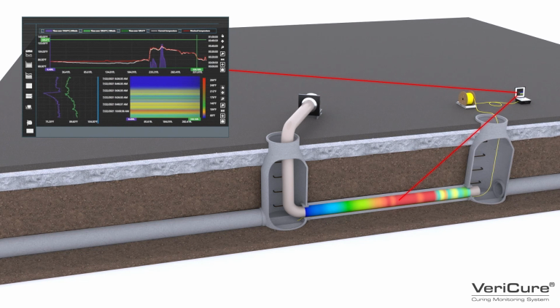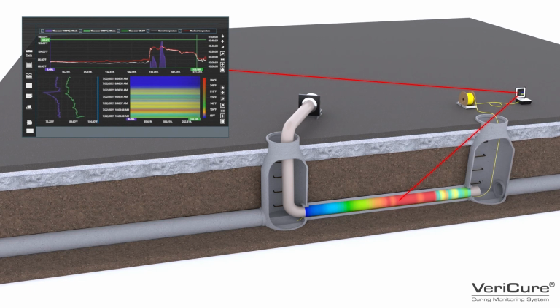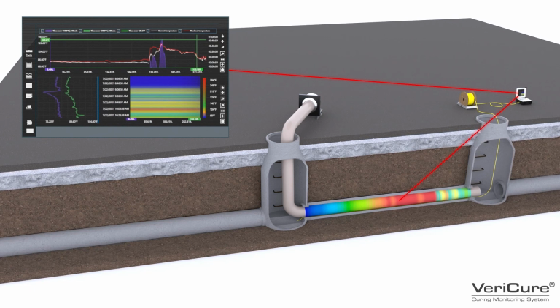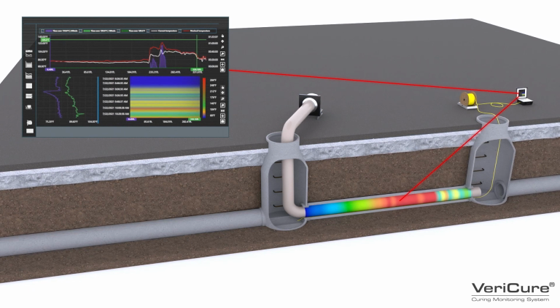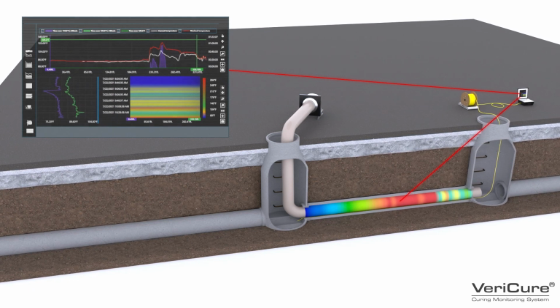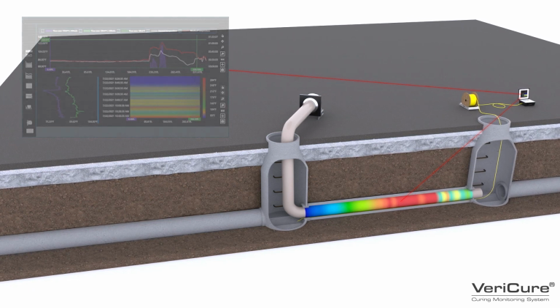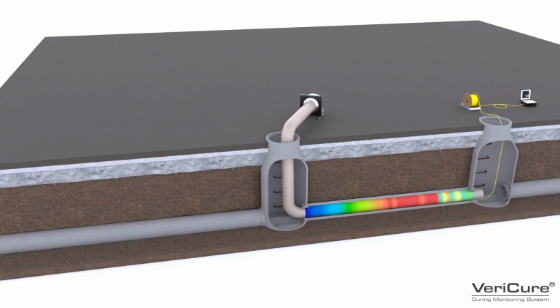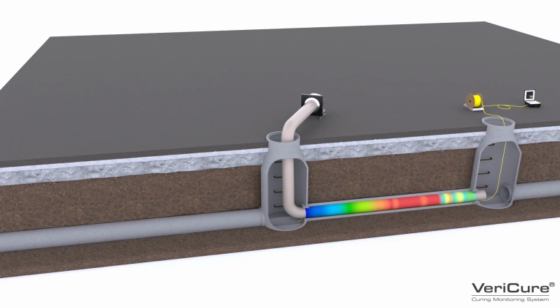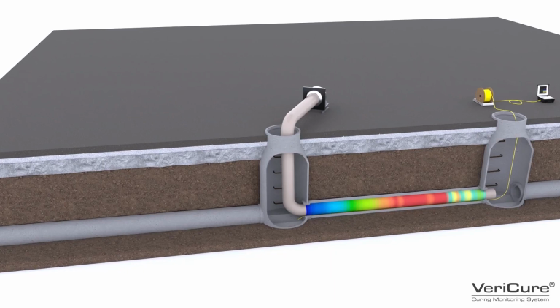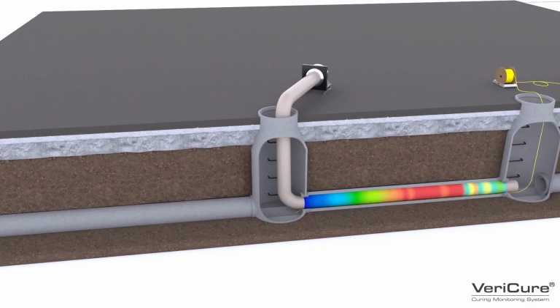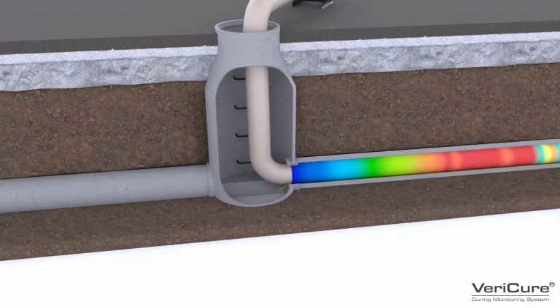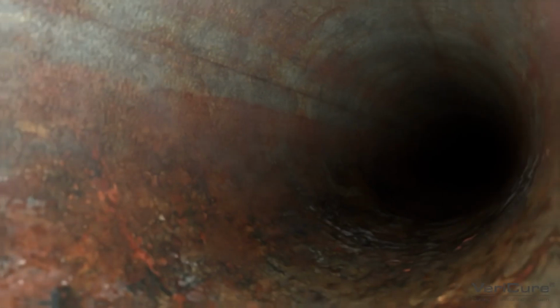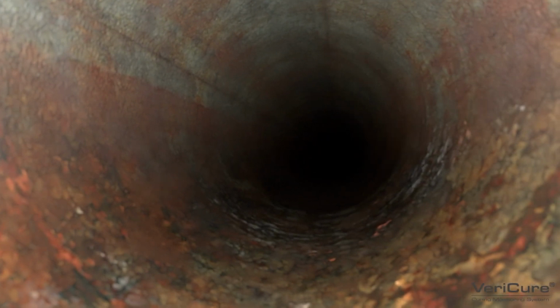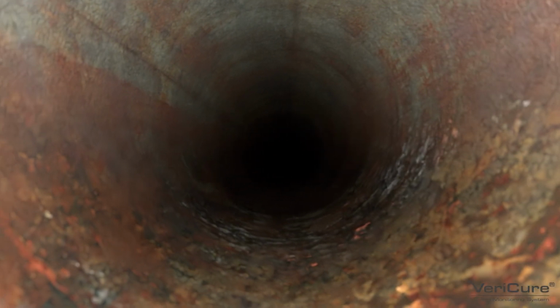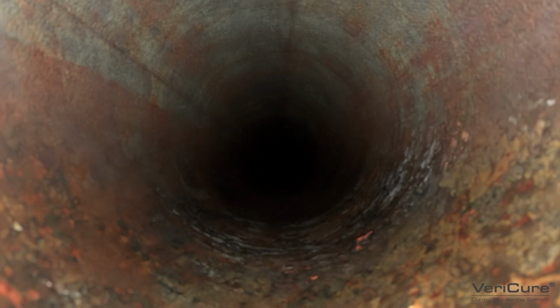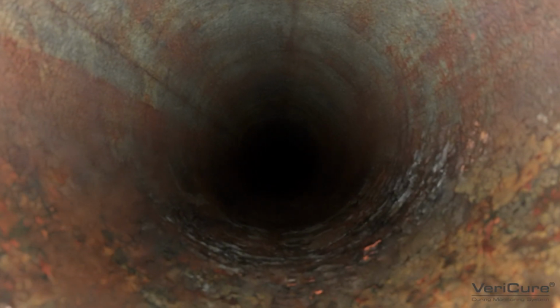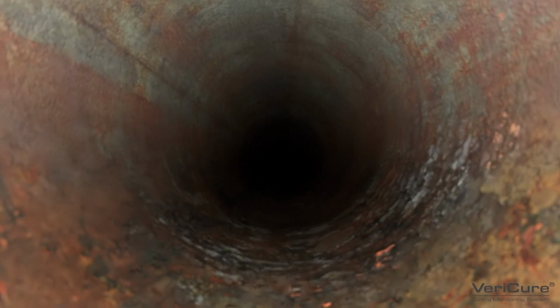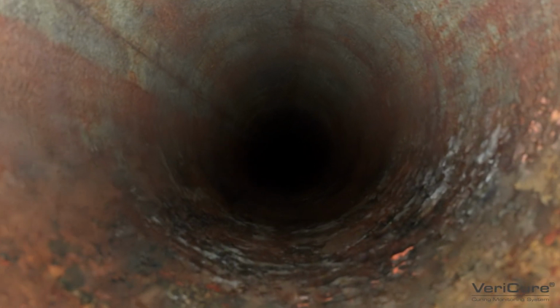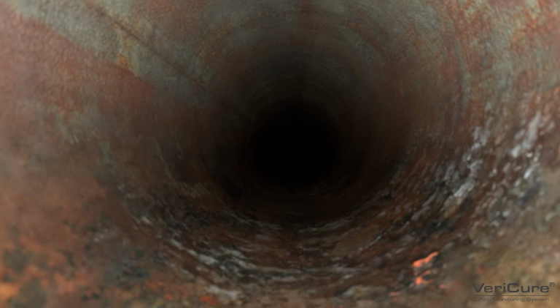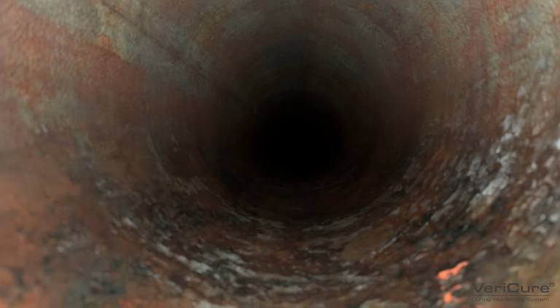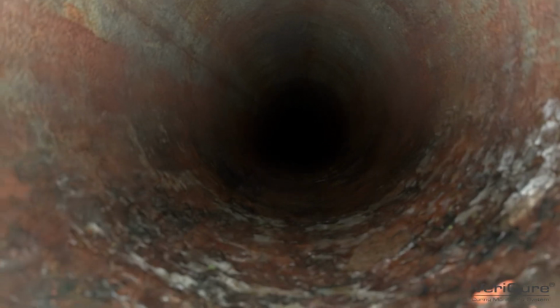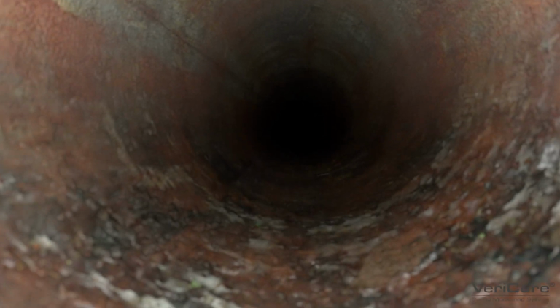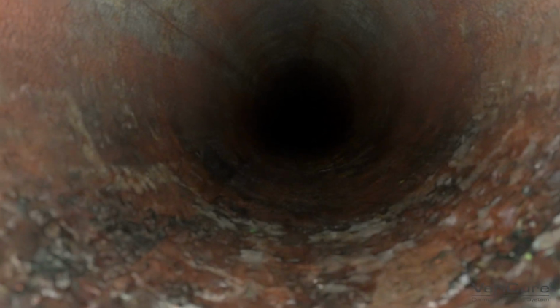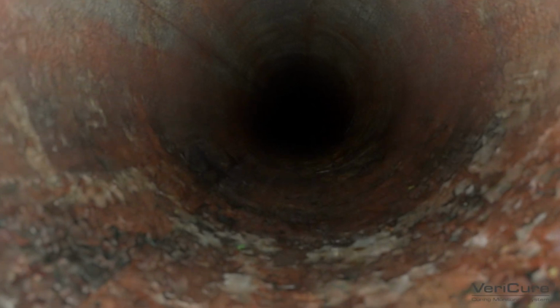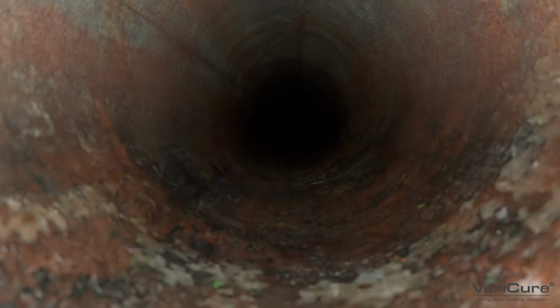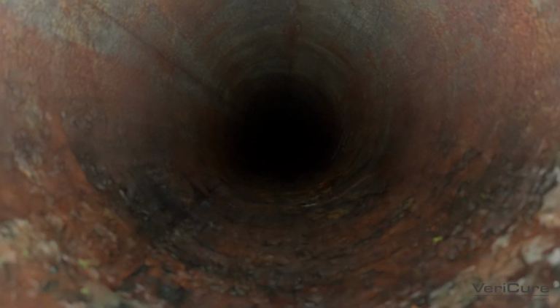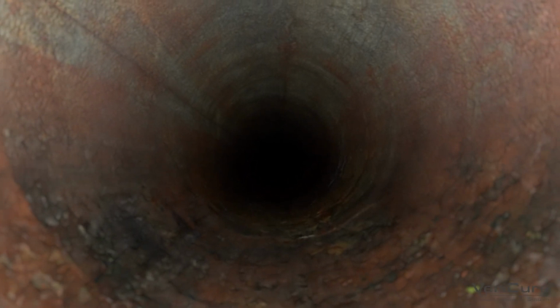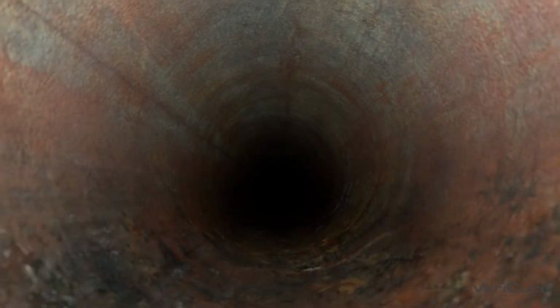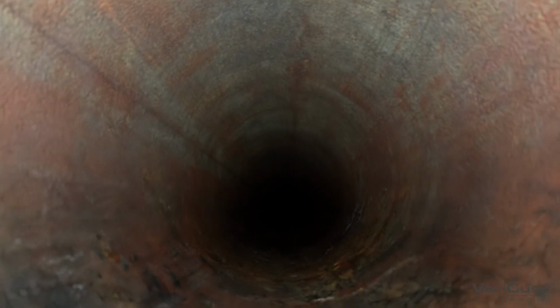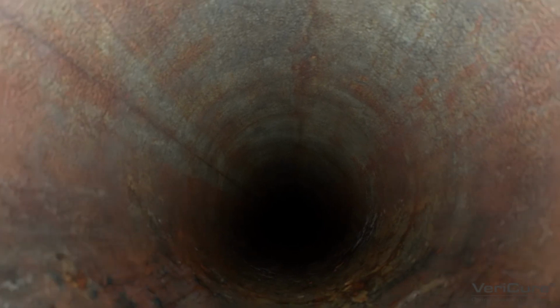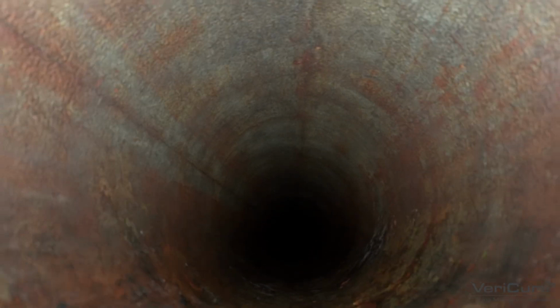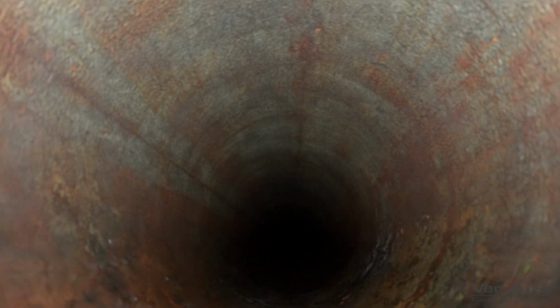When properly trained, the Vericure system is easy to use. To get started, like any CIPP installation, you must first inspect the pipe. Record the project parameters, such as defects or anomalies in the pipe.